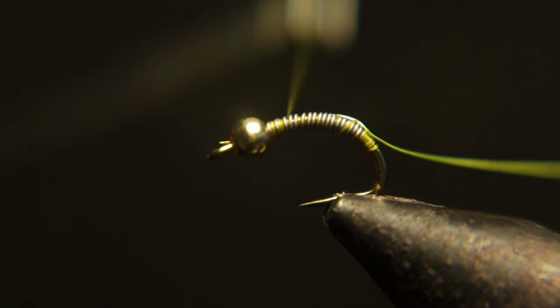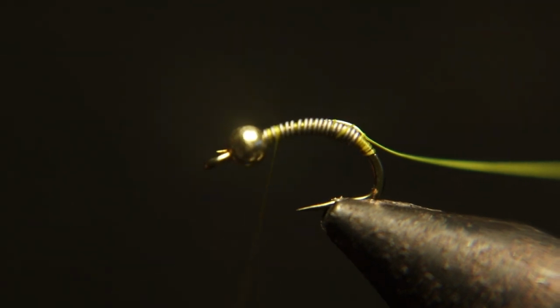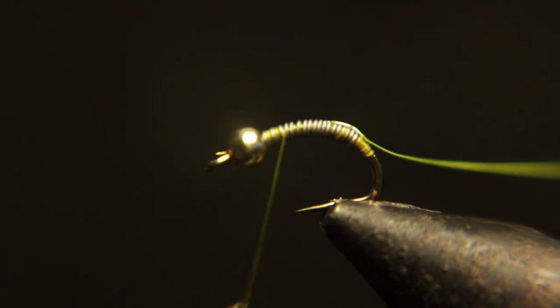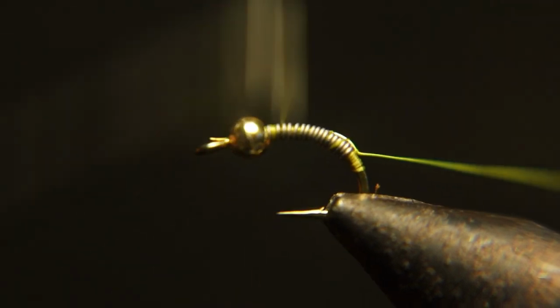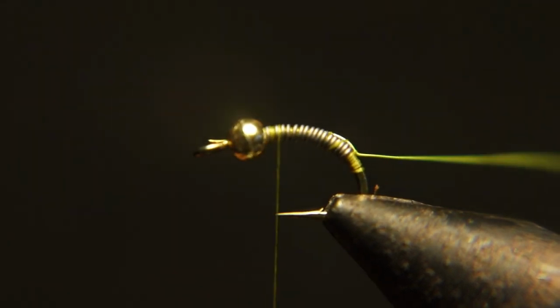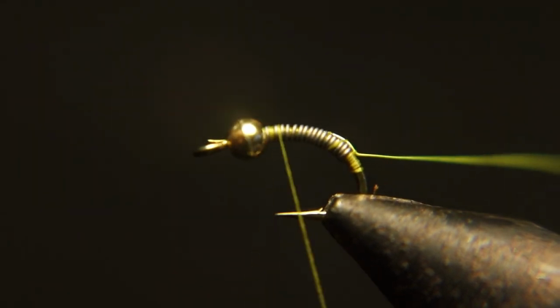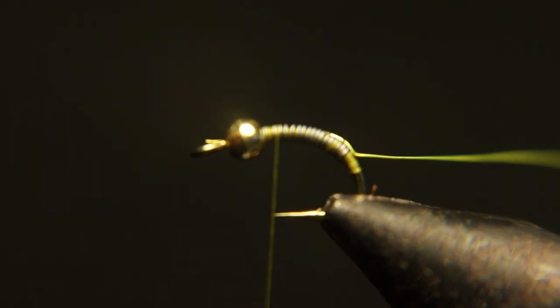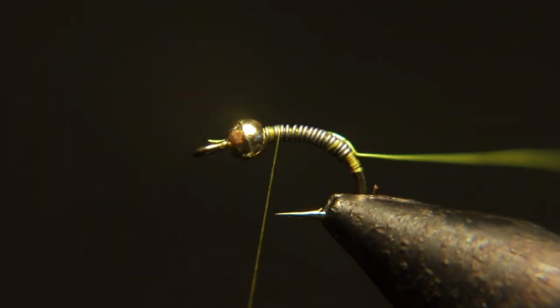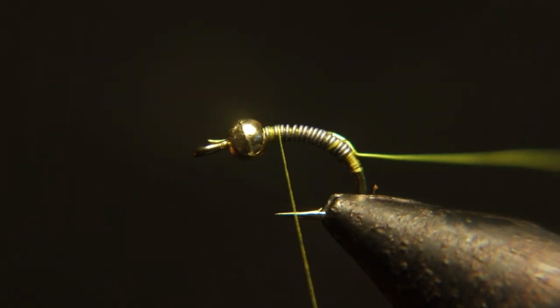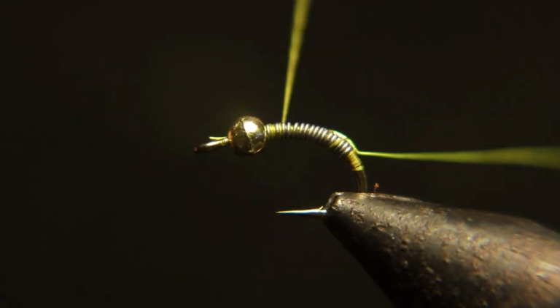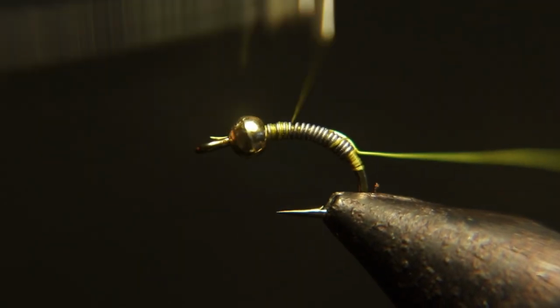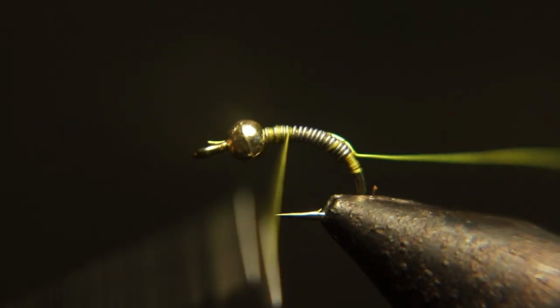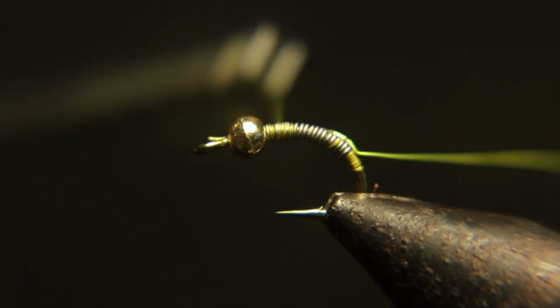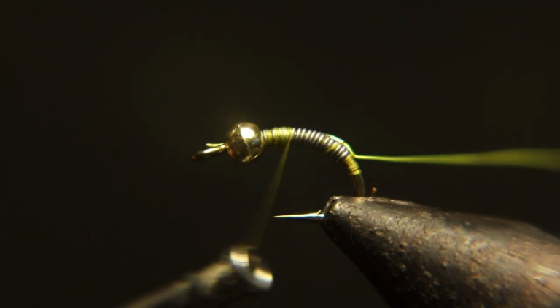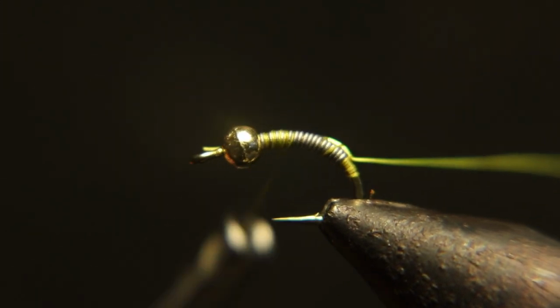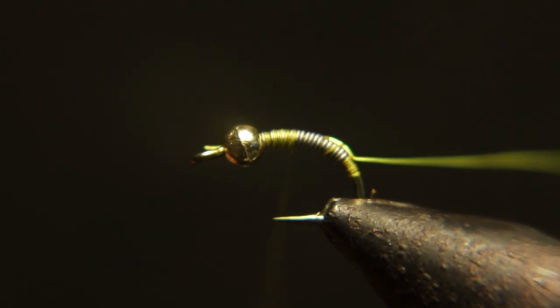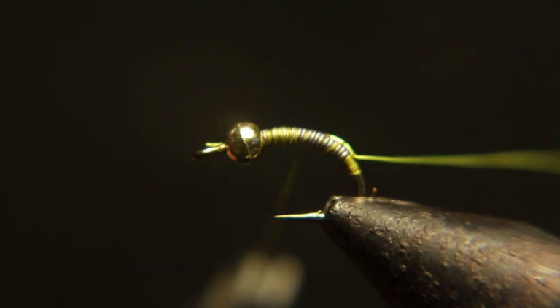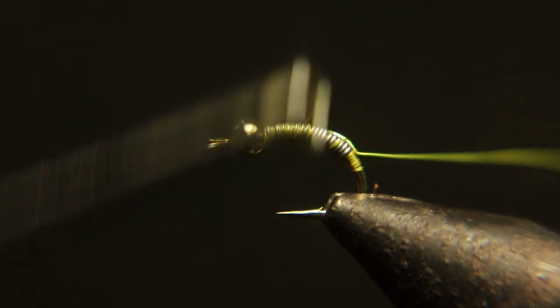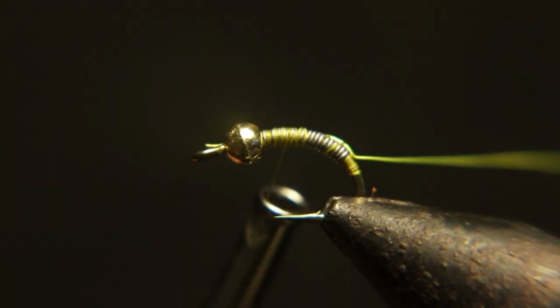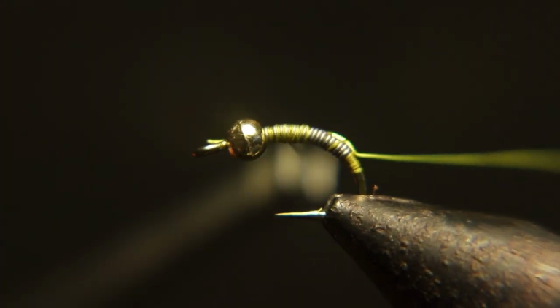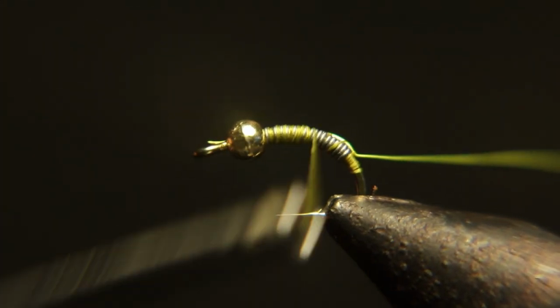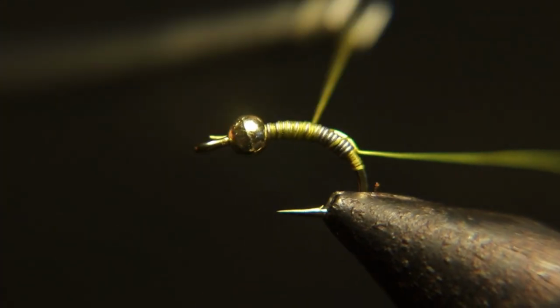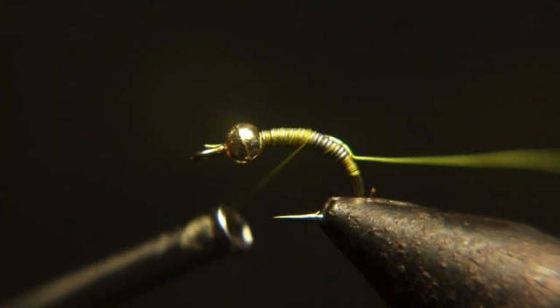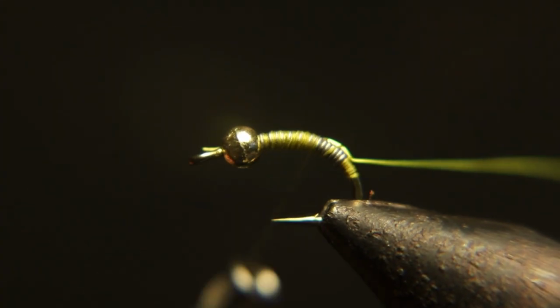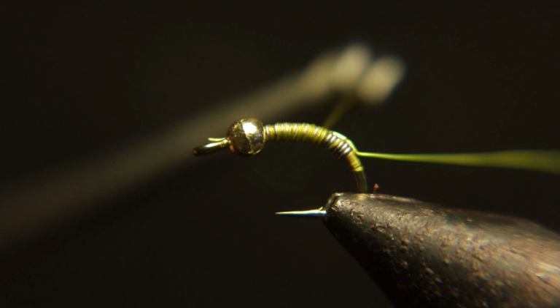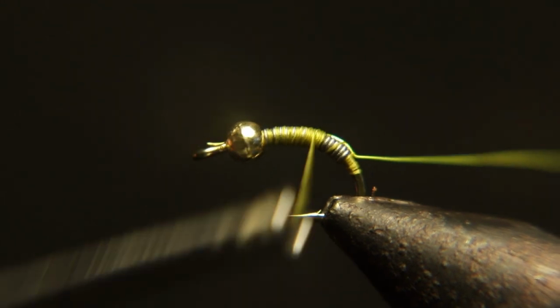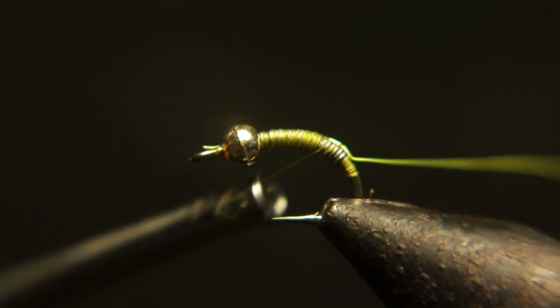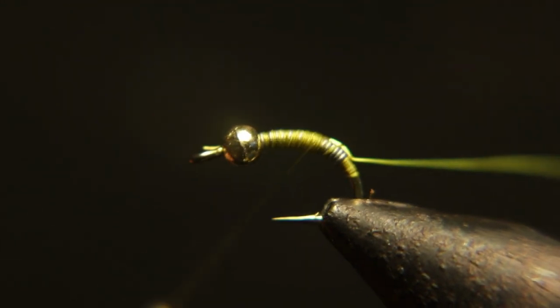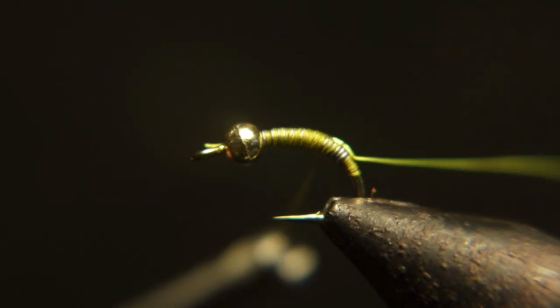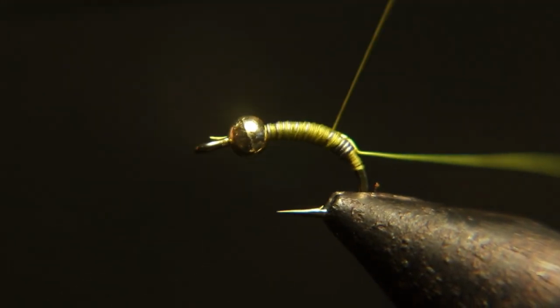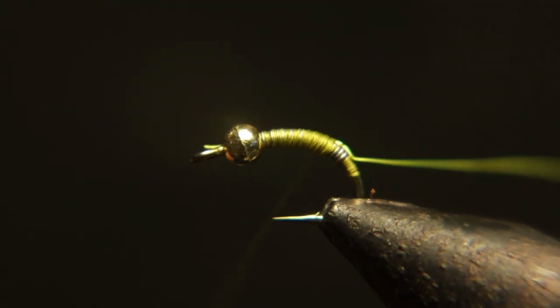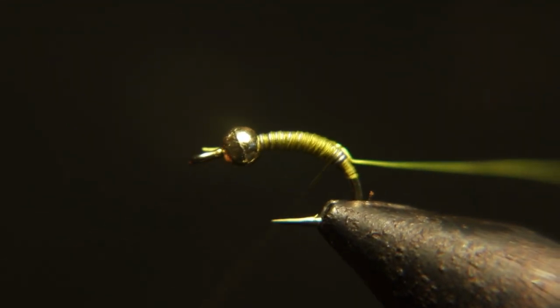You're going to start the thread up there and lay that wire down across those wraps of lead so that they don't separate and you waste a lot of tying thread. This will help you fill in the gaps quicker and use less tying thread.